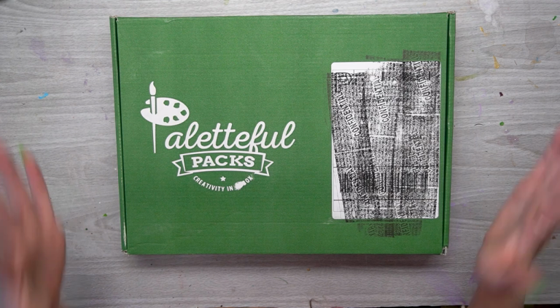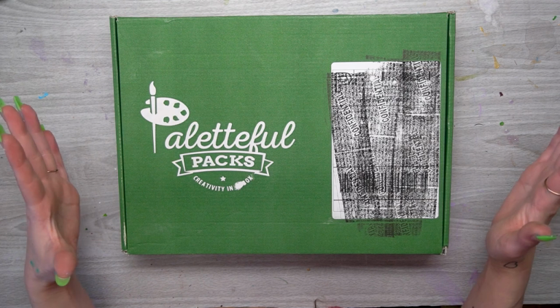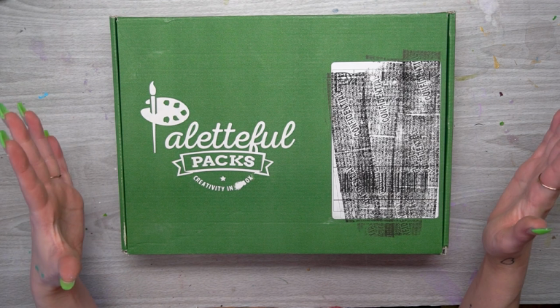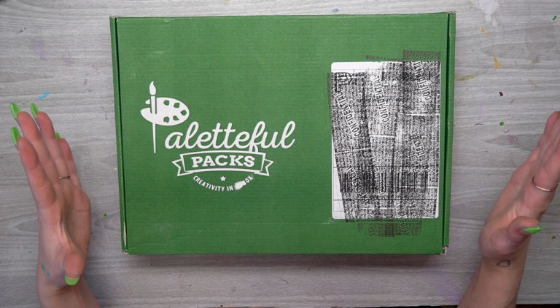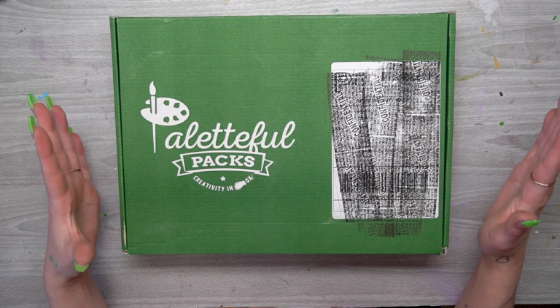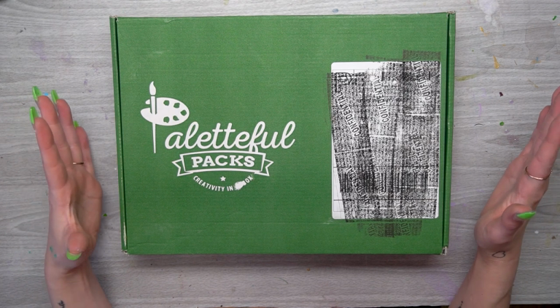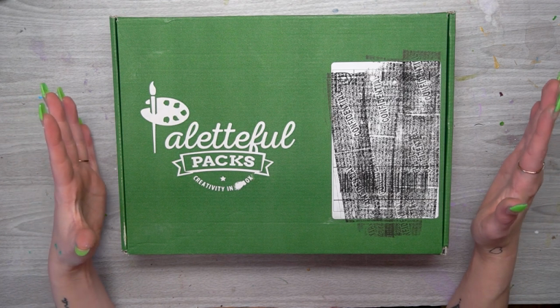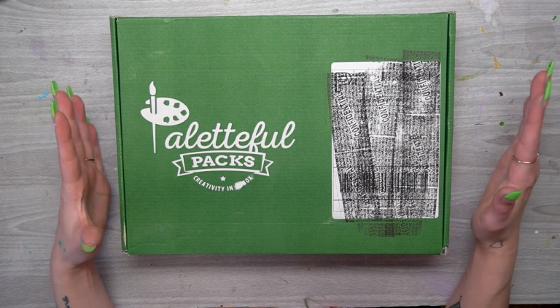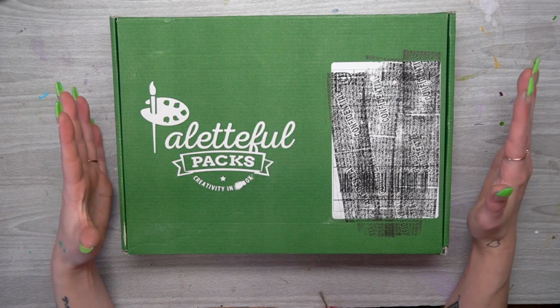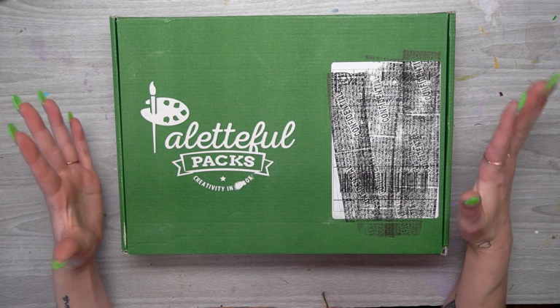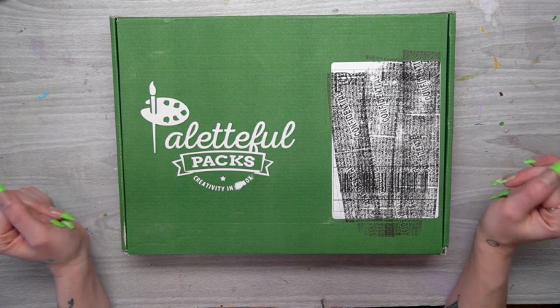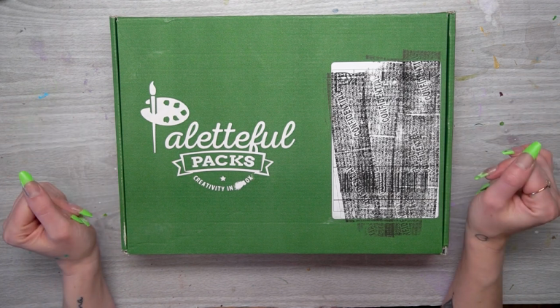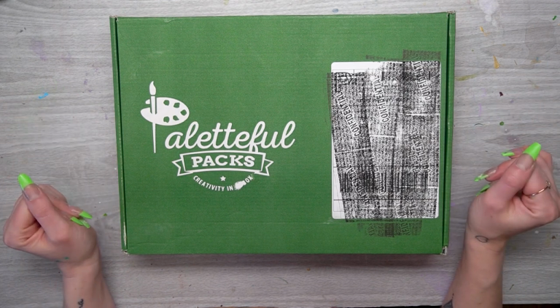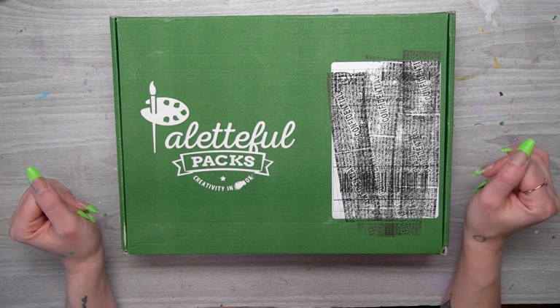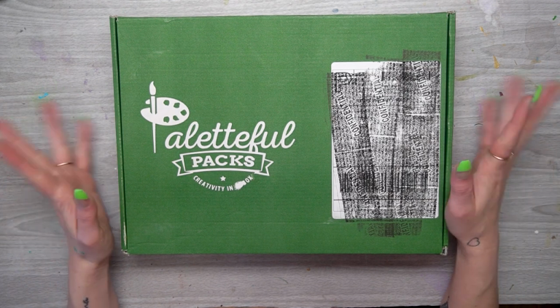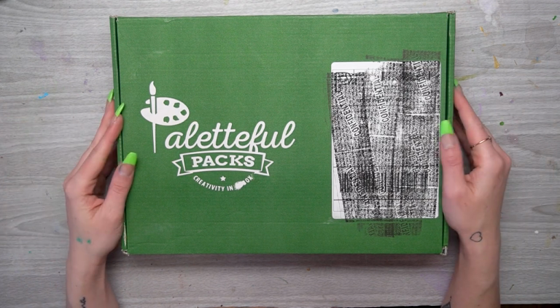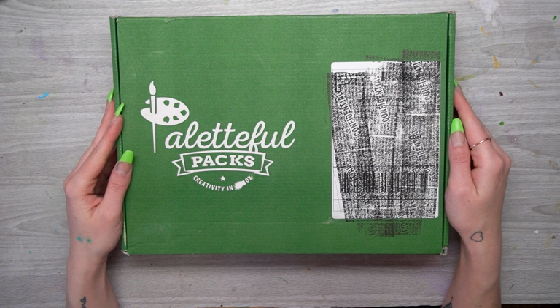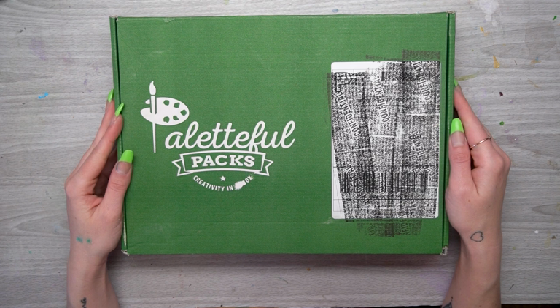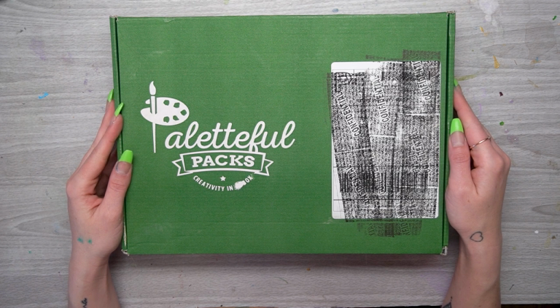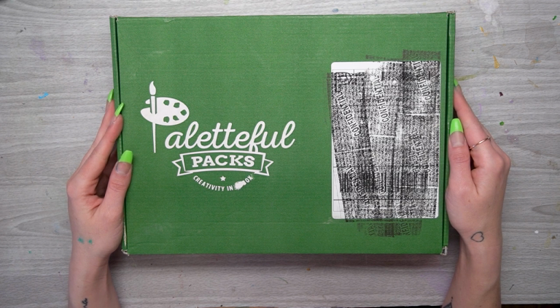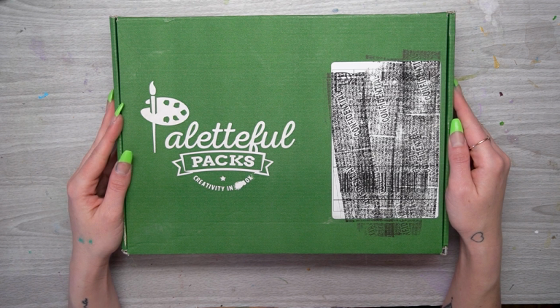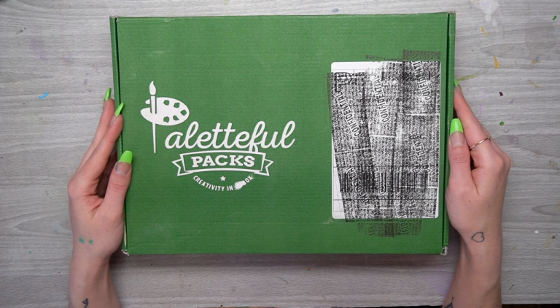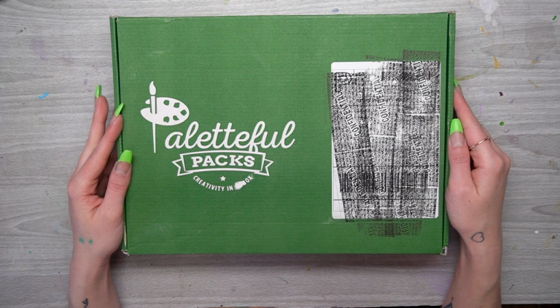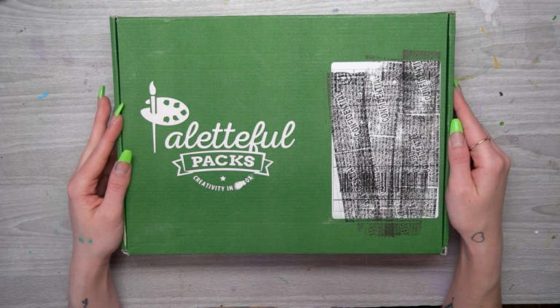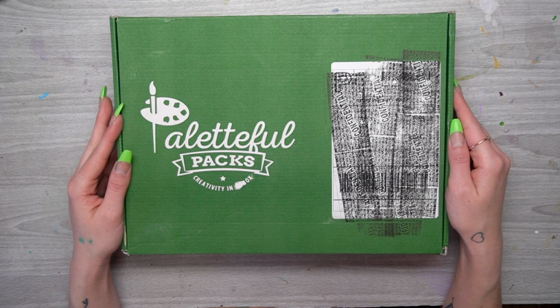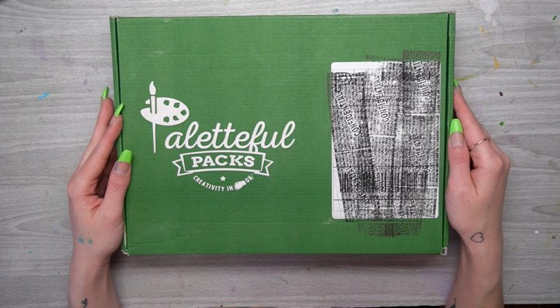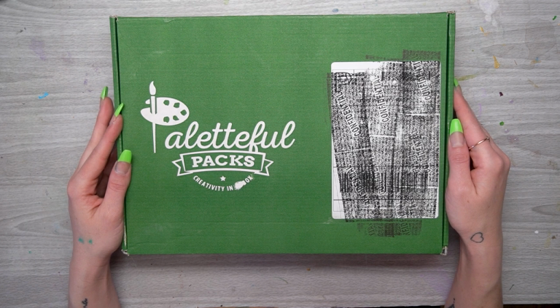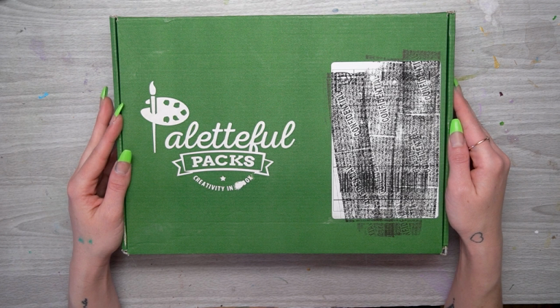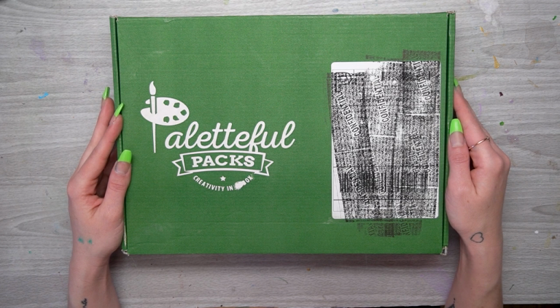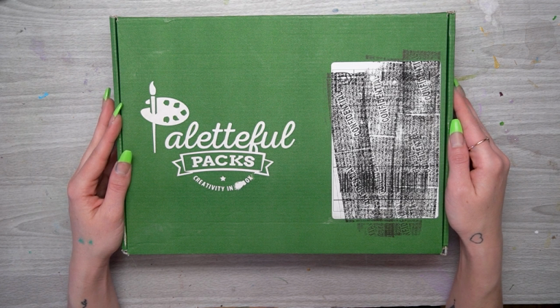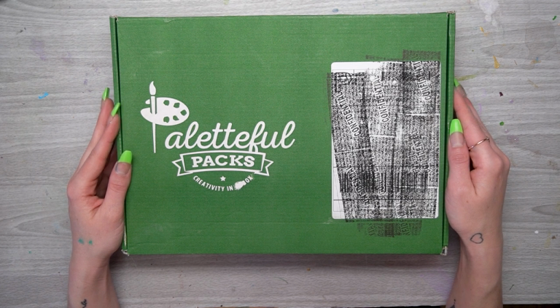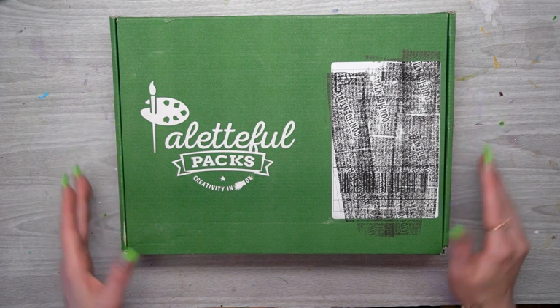Hello and welcome to the Paletteful Packs YouTube channel. My name is Alice and today I have the May 2023 Paletteful Premiere Pack here in front of me. So let's go ahead, open it up and see what's inside.